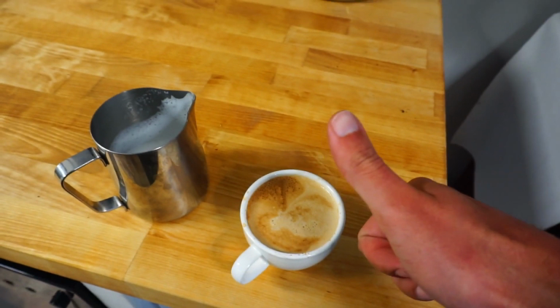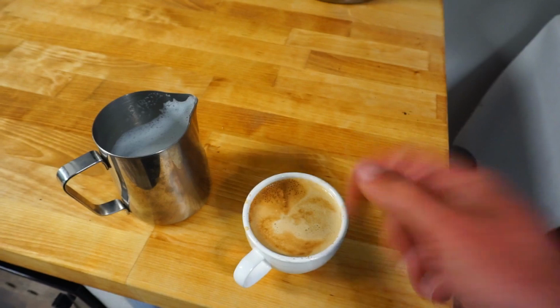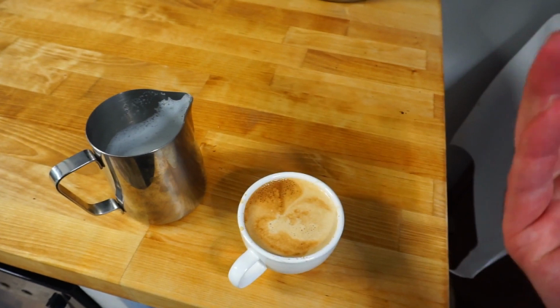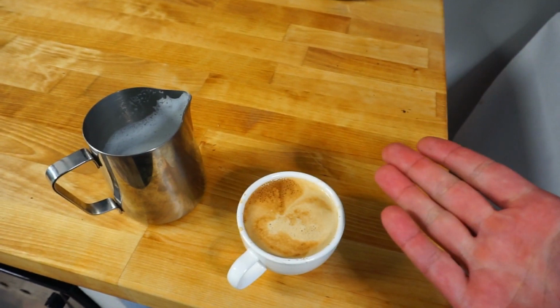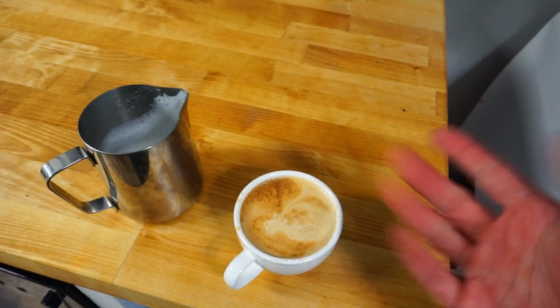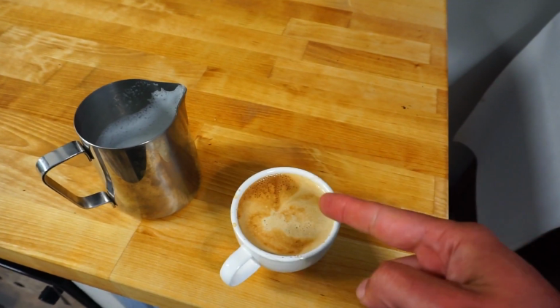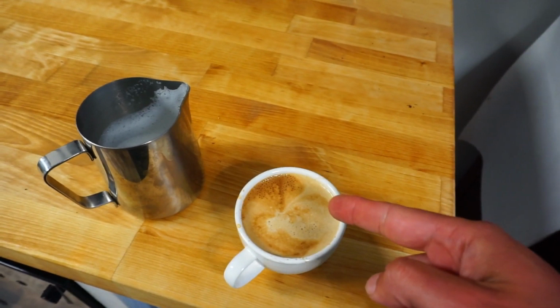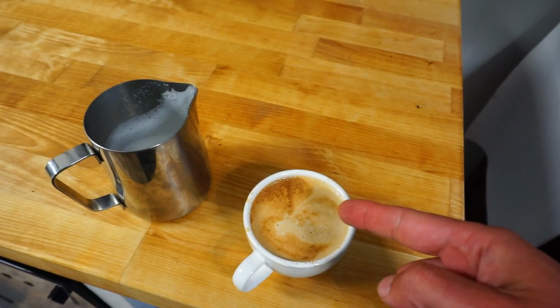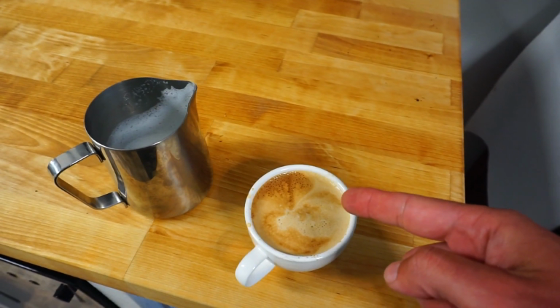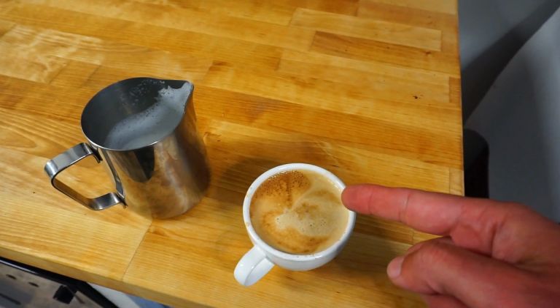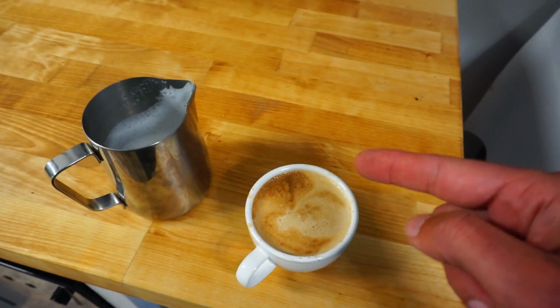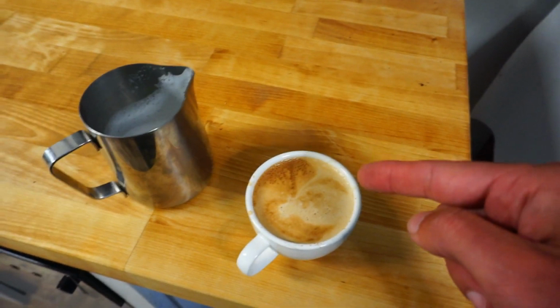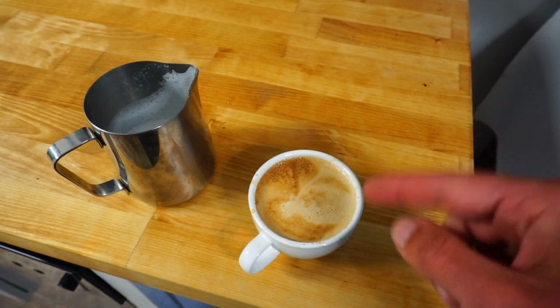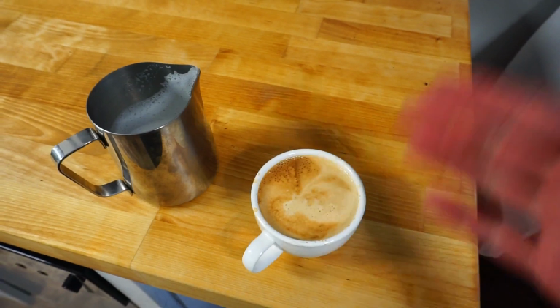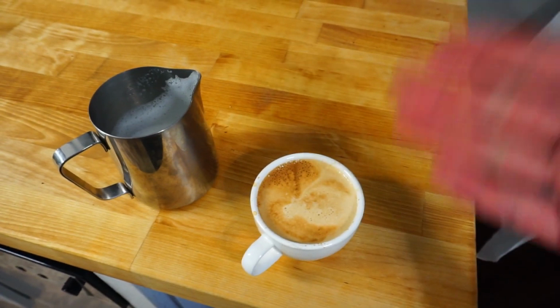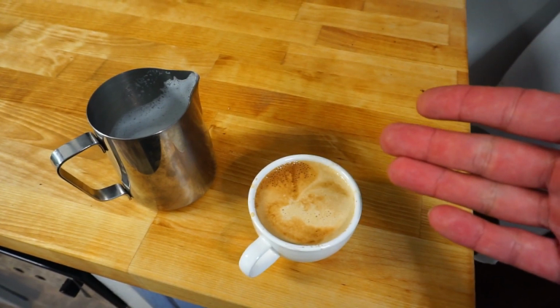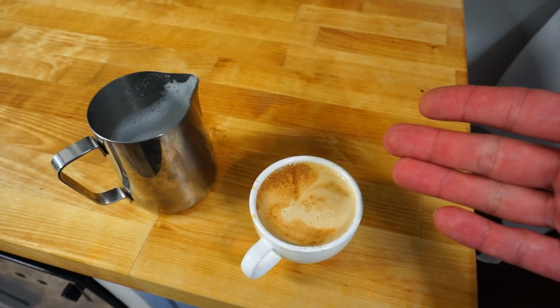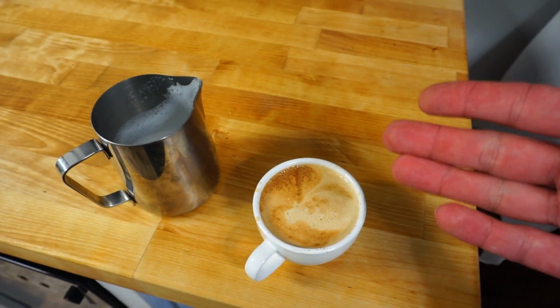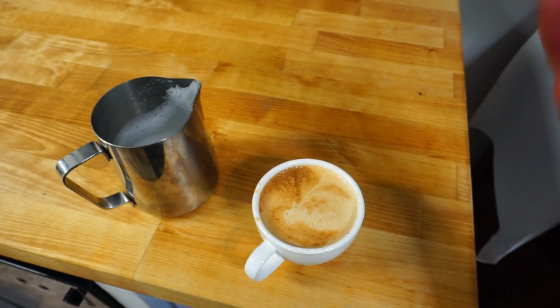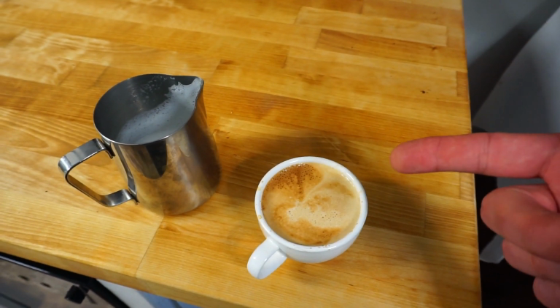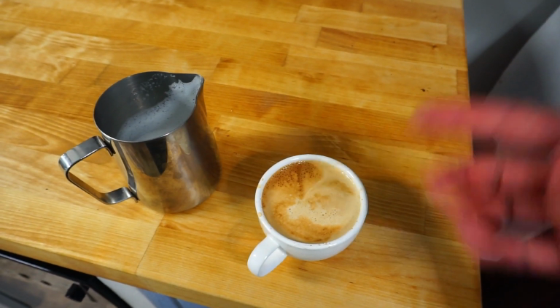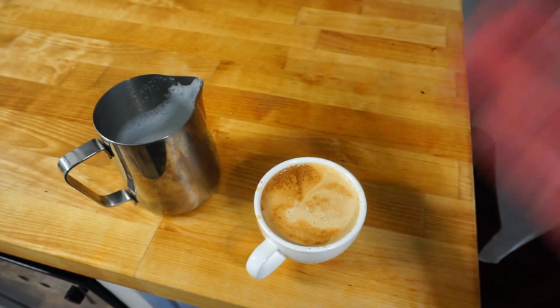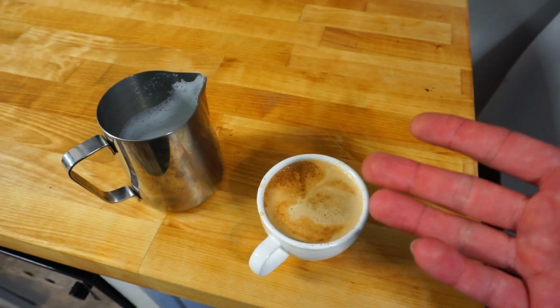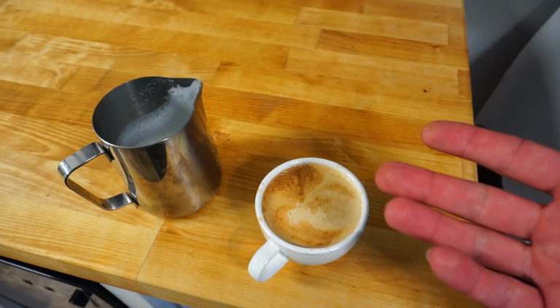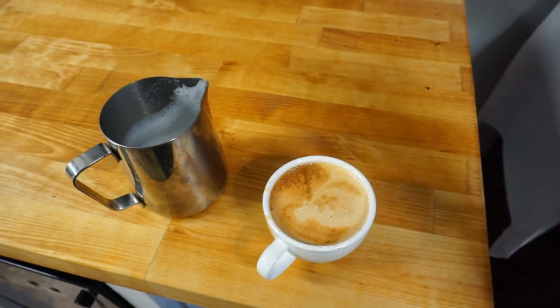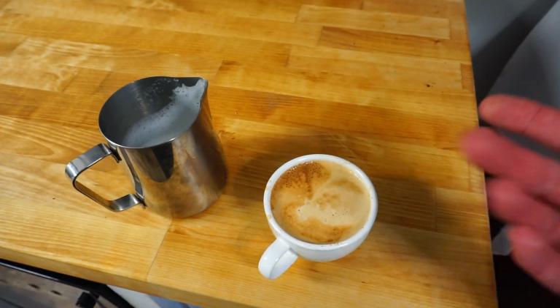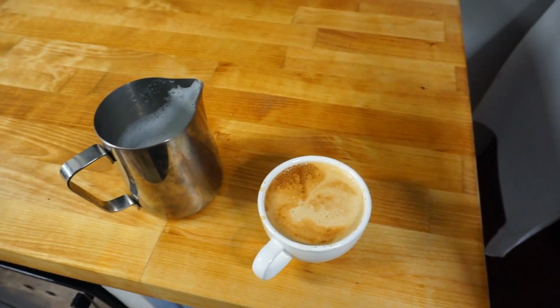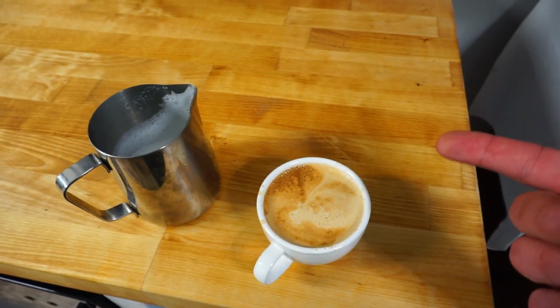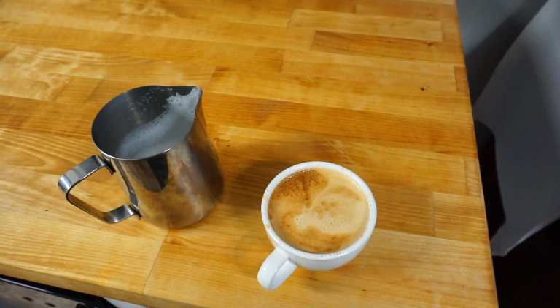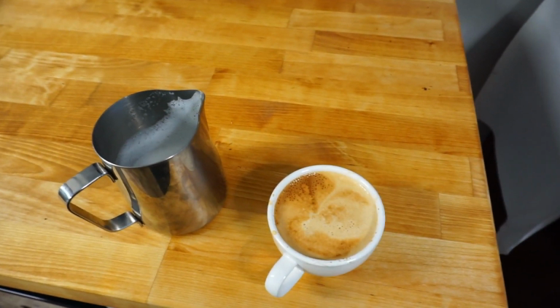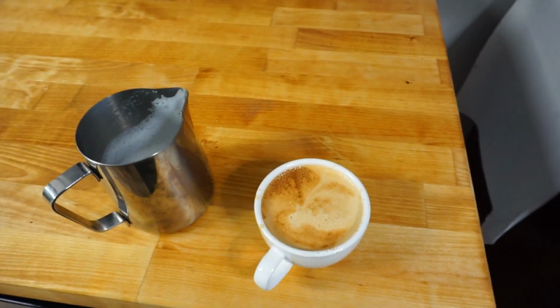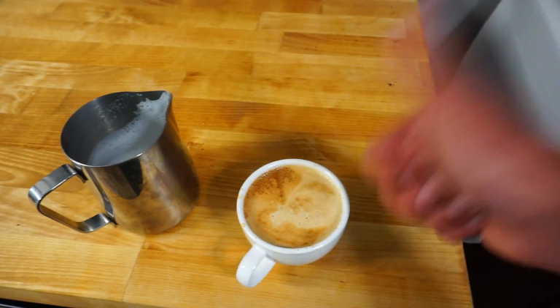Thanks for watching, hope you enjoyed. I'm gonna enjoy this delicious coffee. Let me know how you make your coffee — what's your favorite way, what's your favorite bean? And we'll see you next time. Thanks for watching.